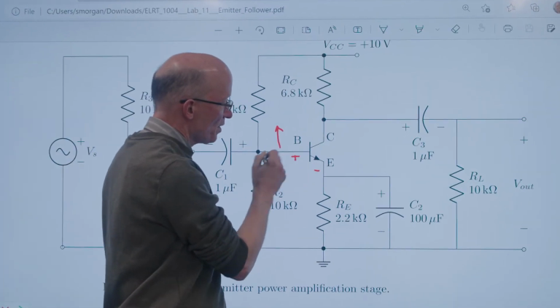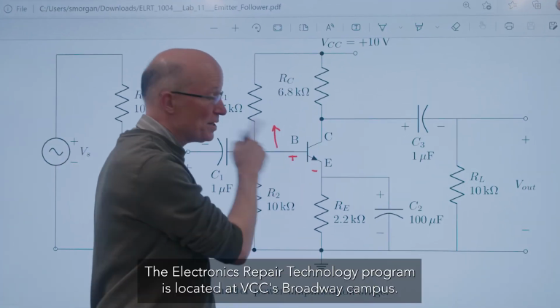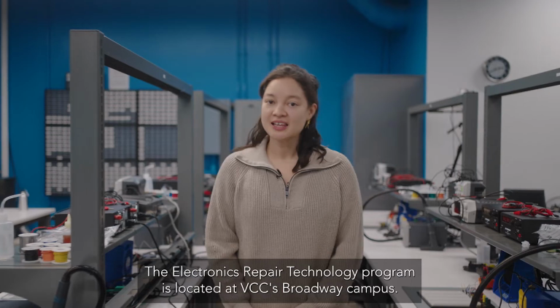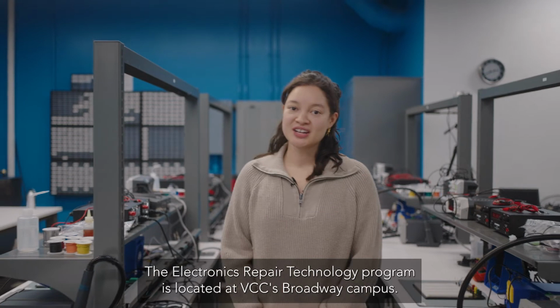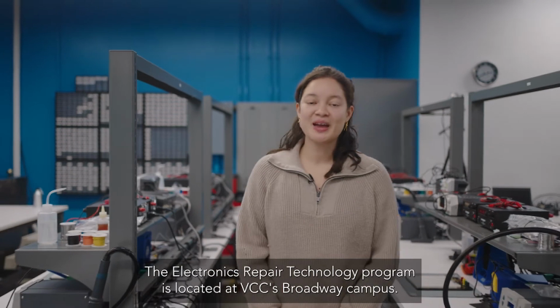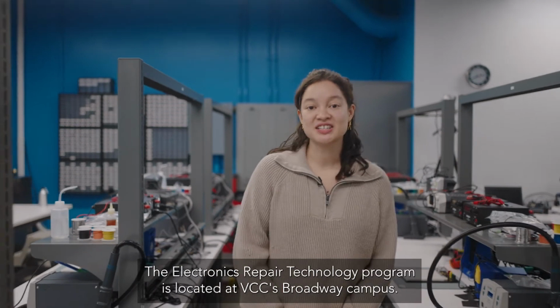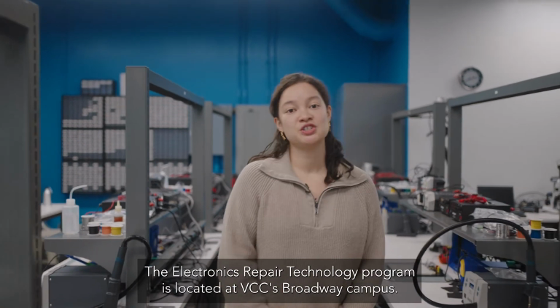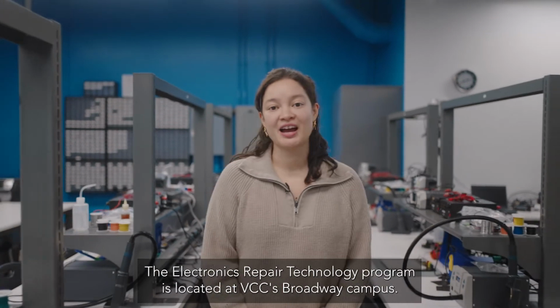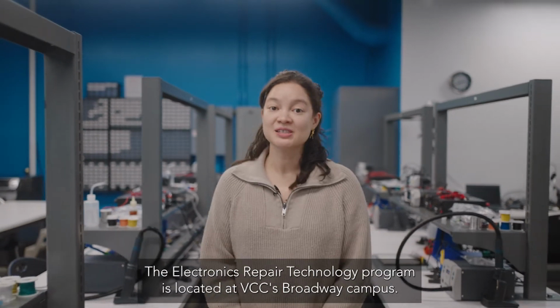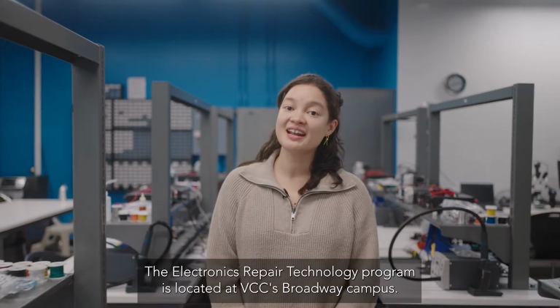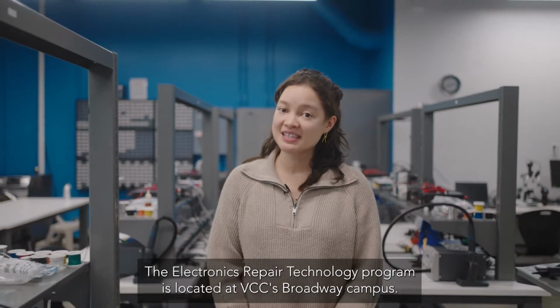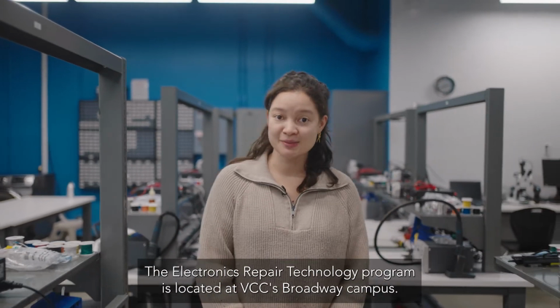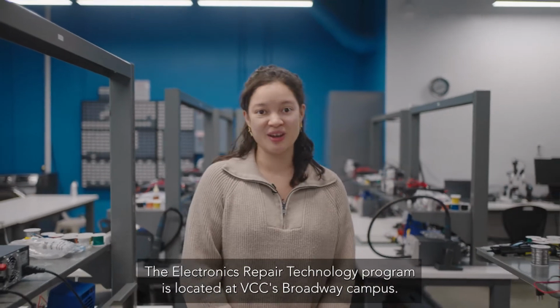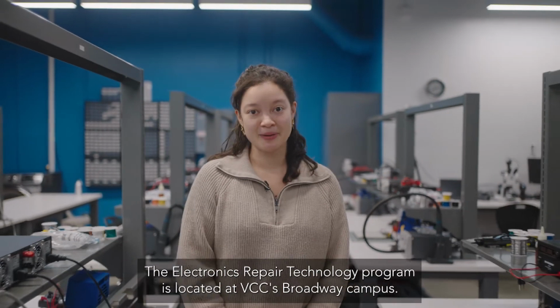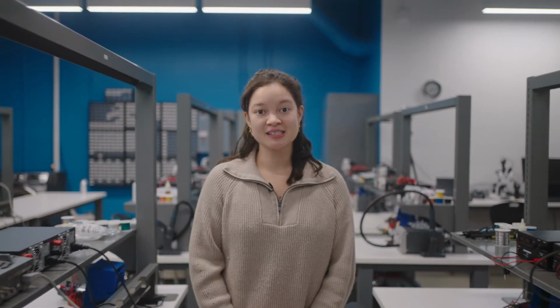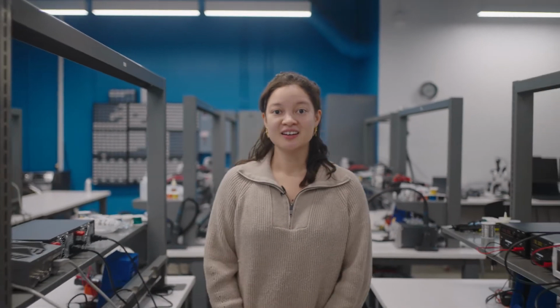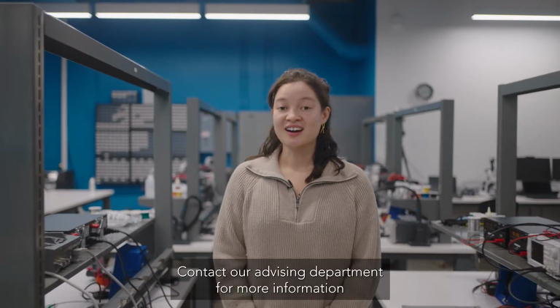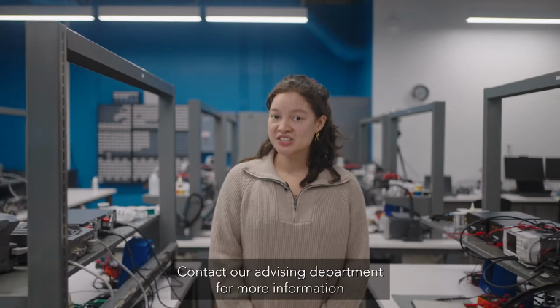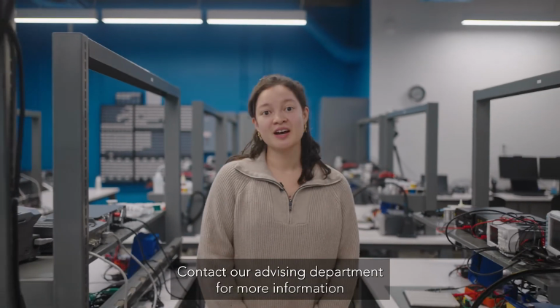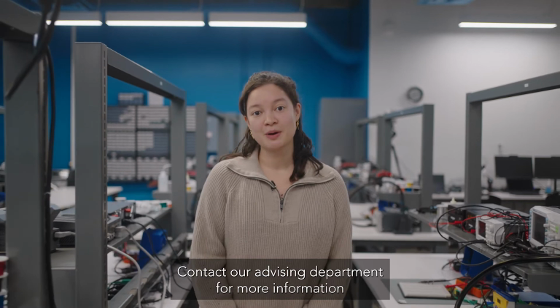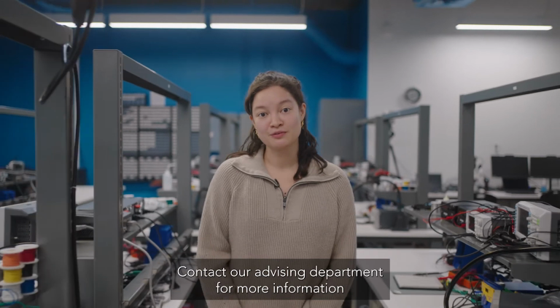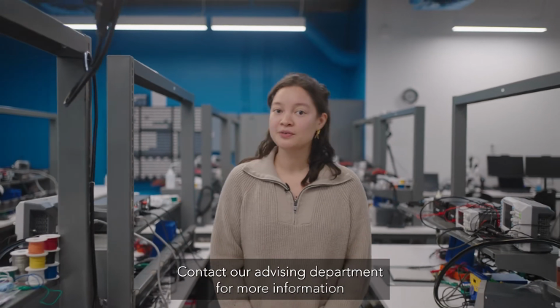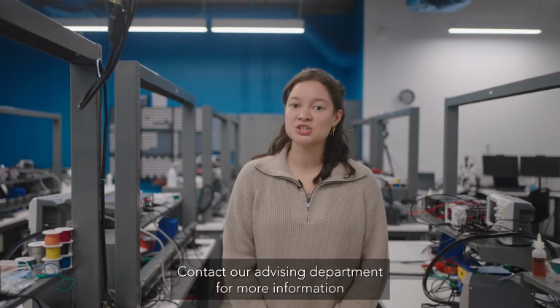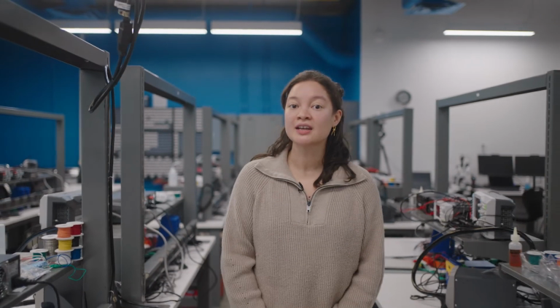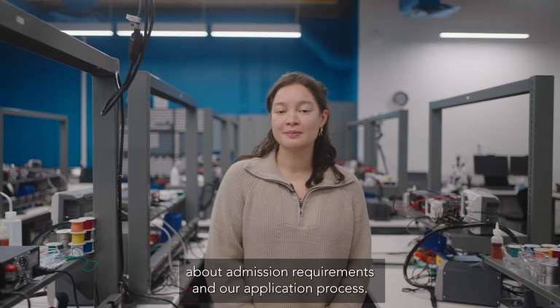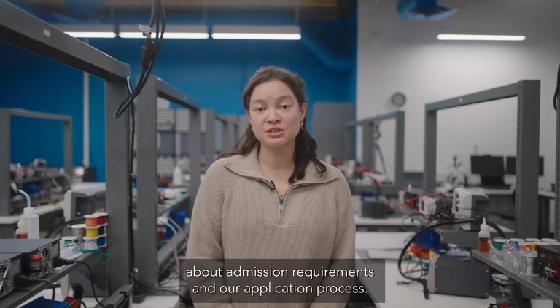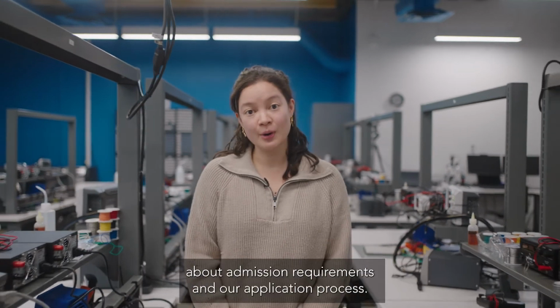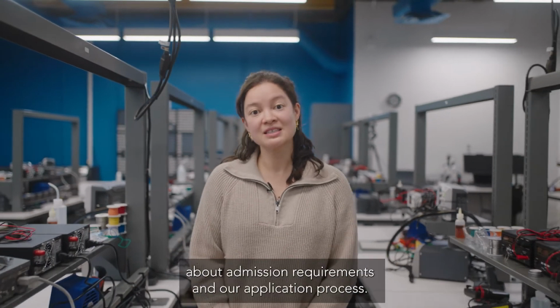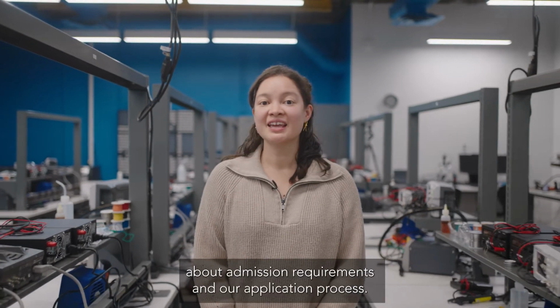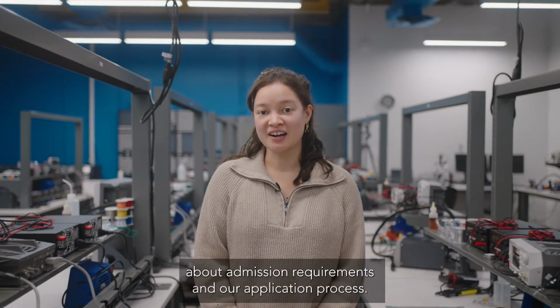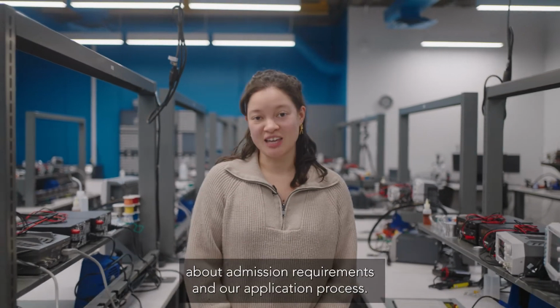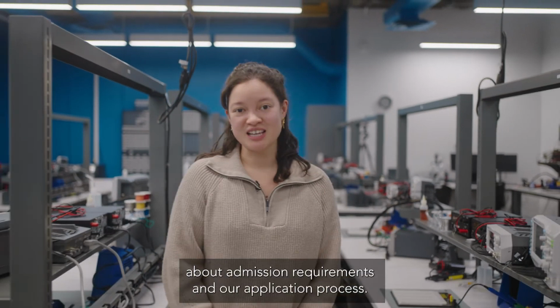The Electronics Repair Technology program is located at VCC's Broadway campus. Contact our advising department for more information about admission requirements and our application process.